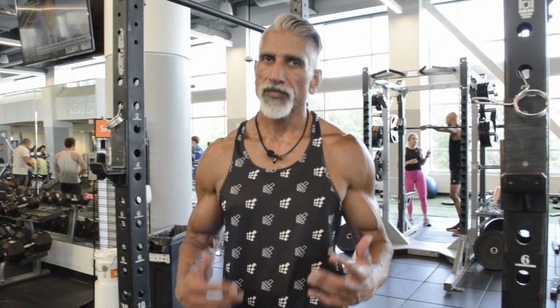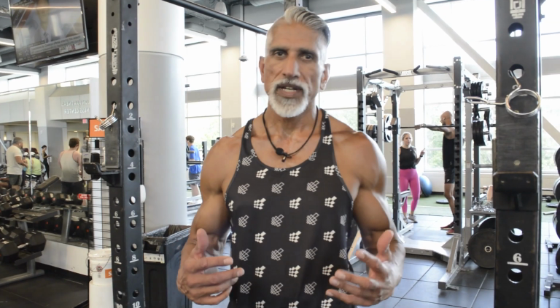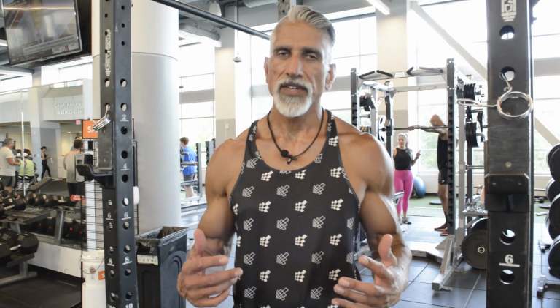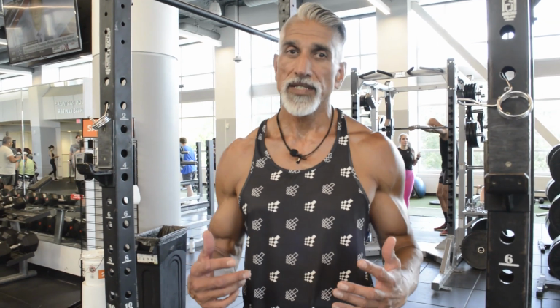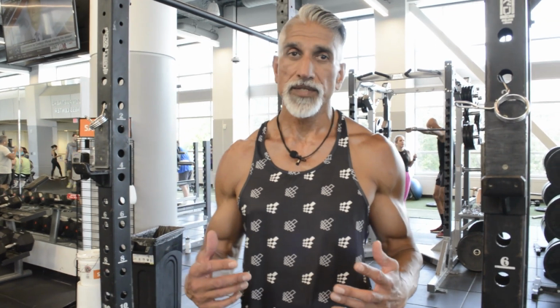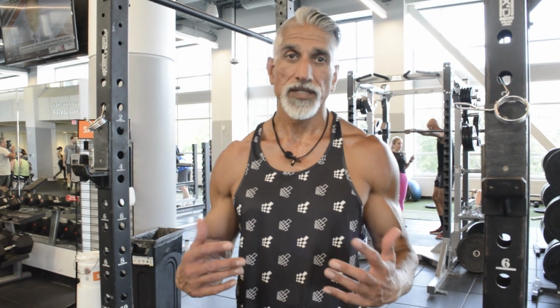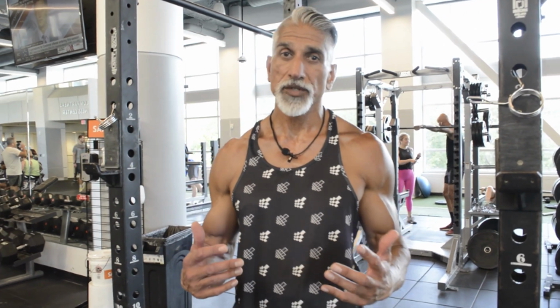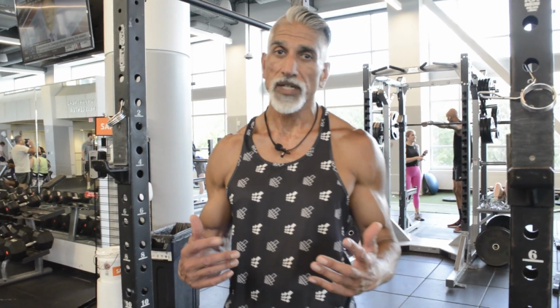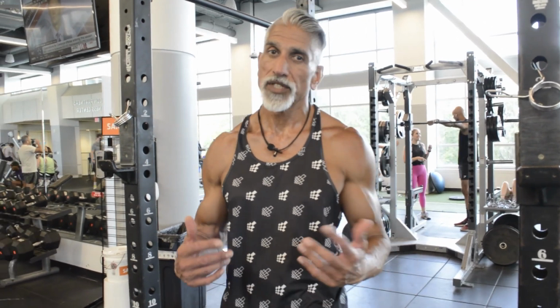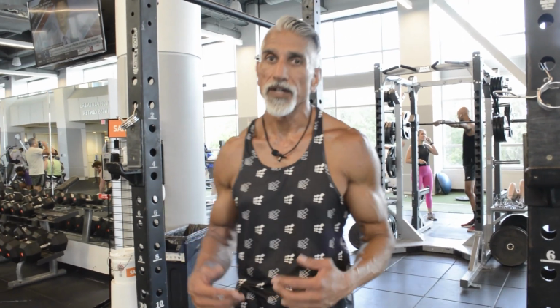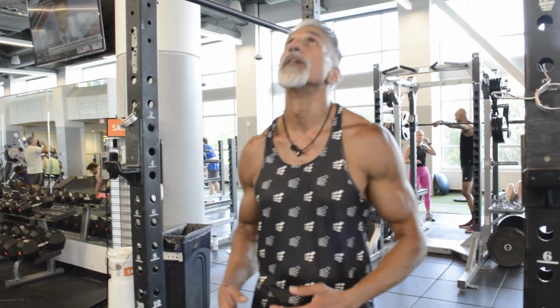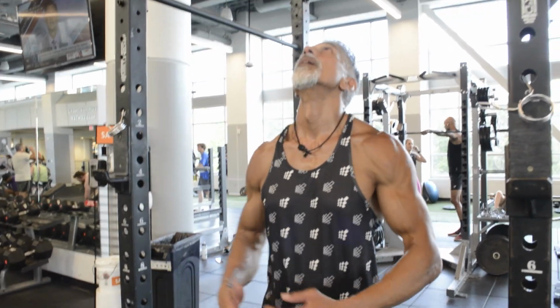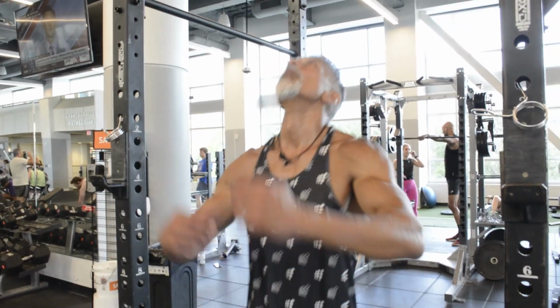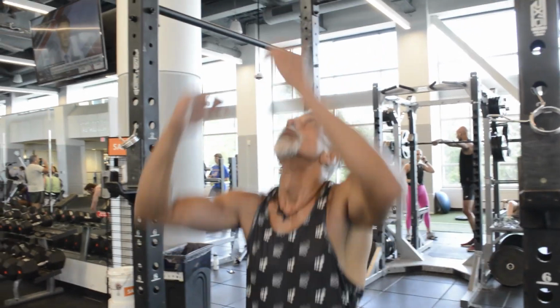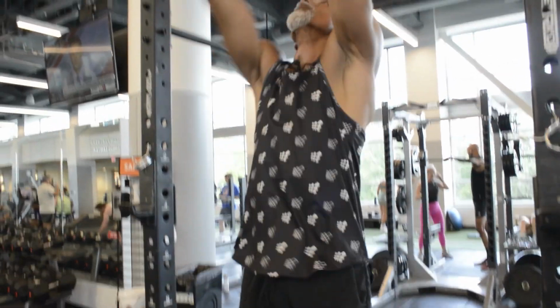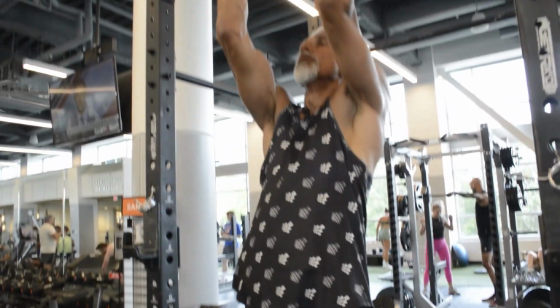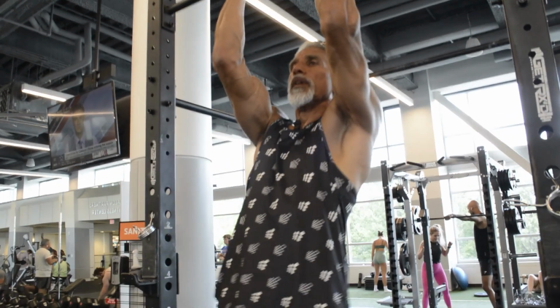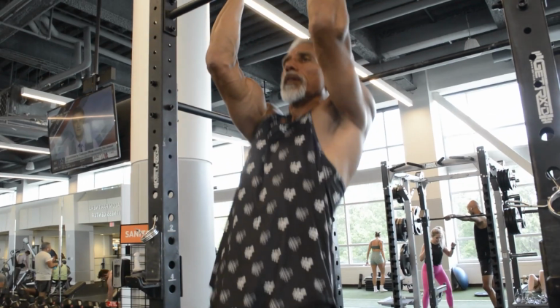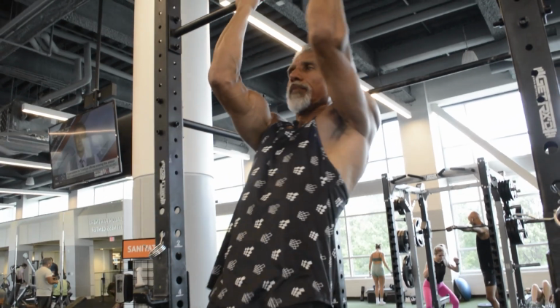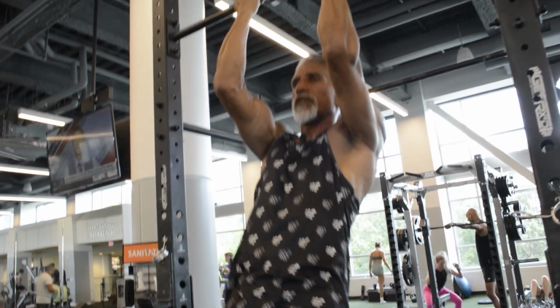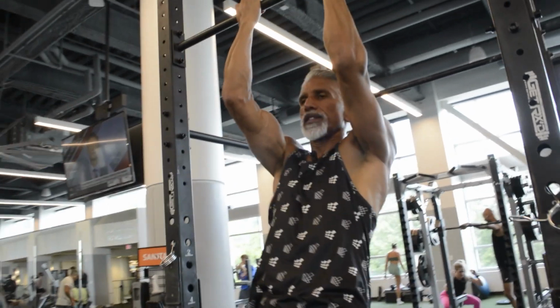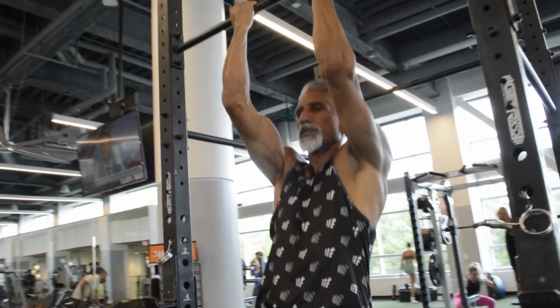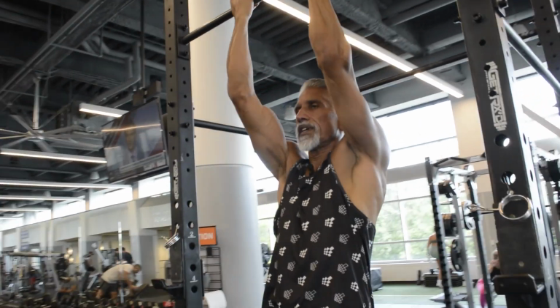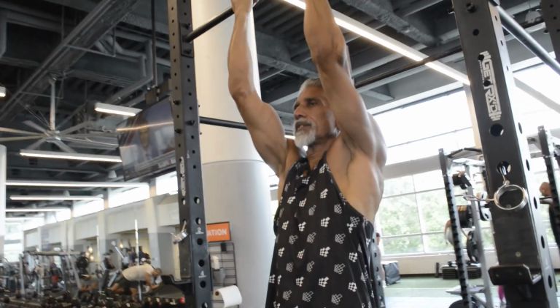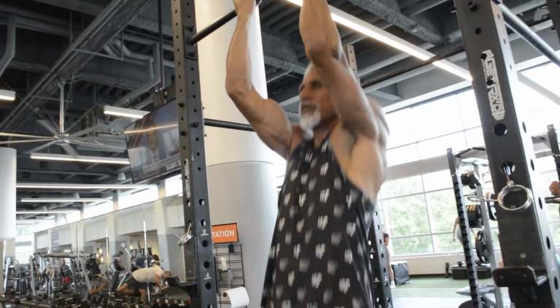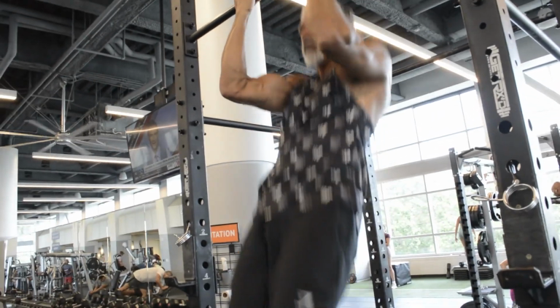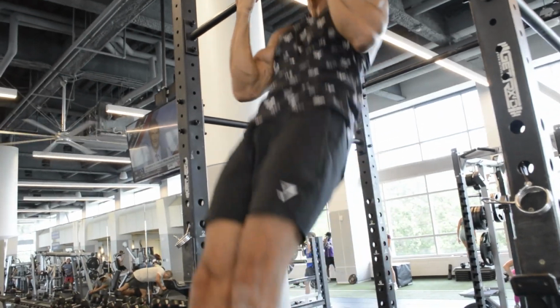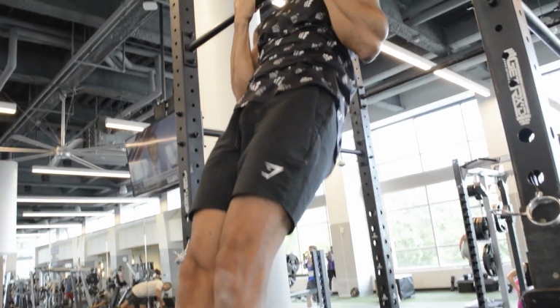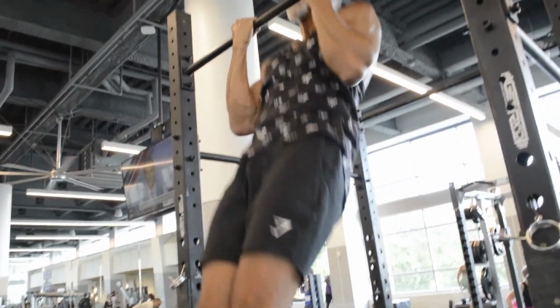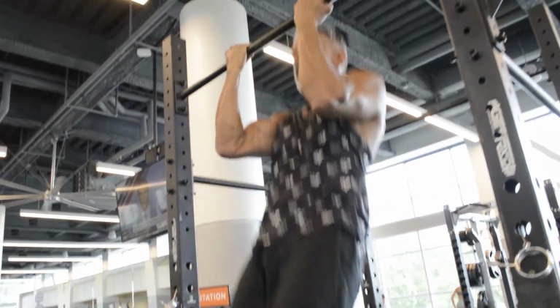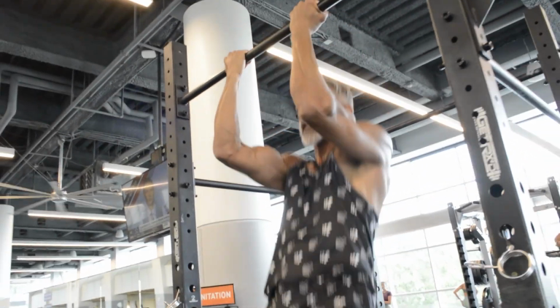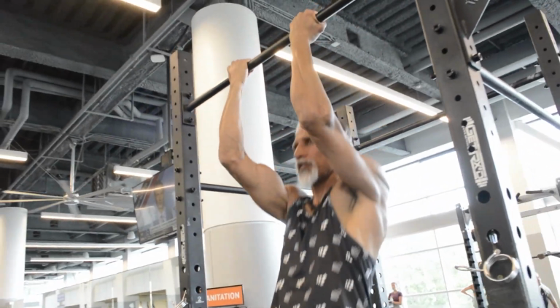Another great way to activate your biceps is a simple chin-up. Palms facing towards your face, and pull up. Keep your legs straight.